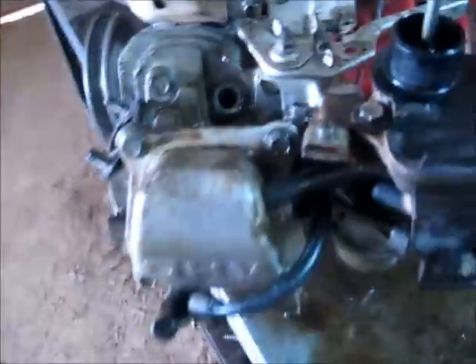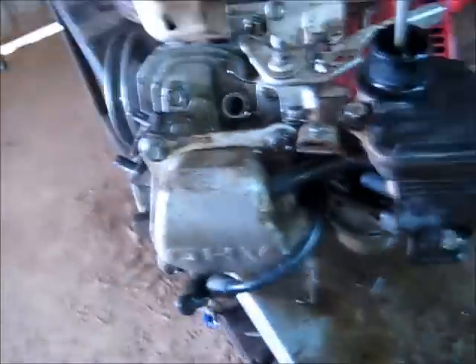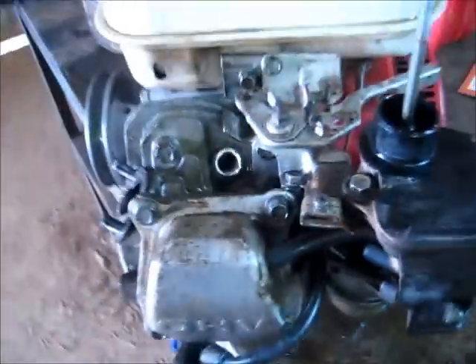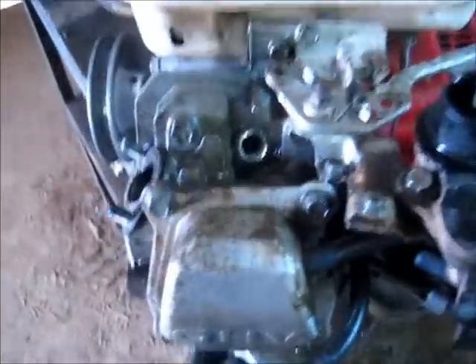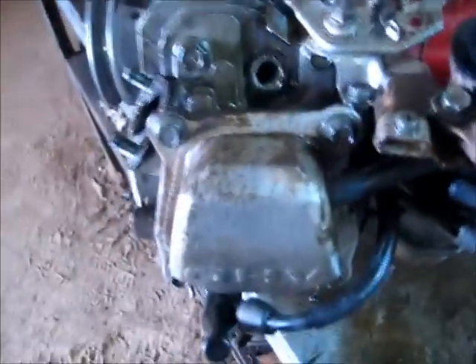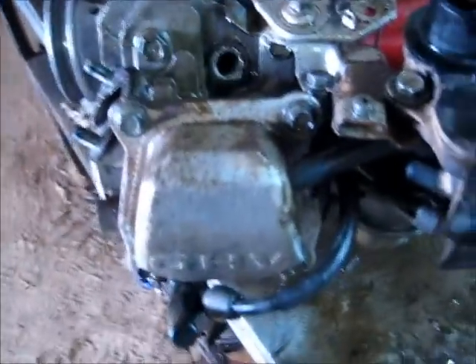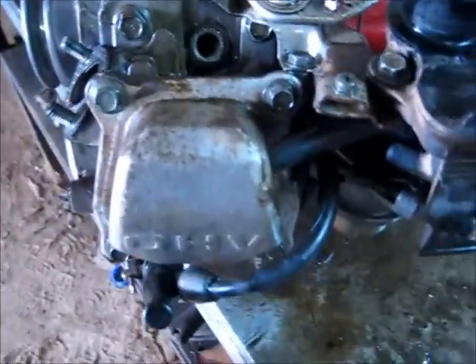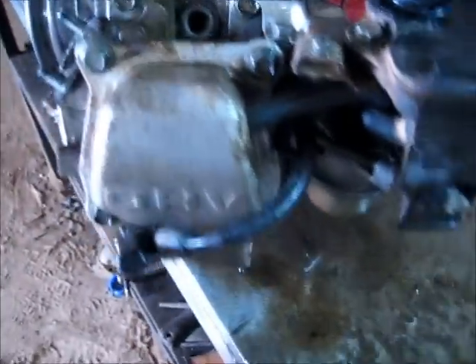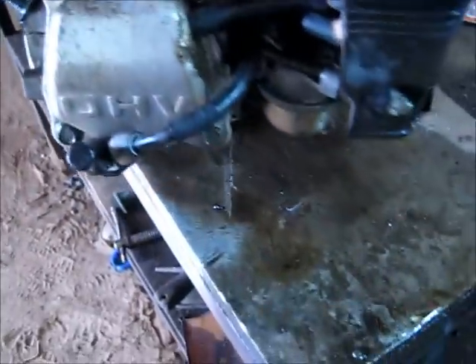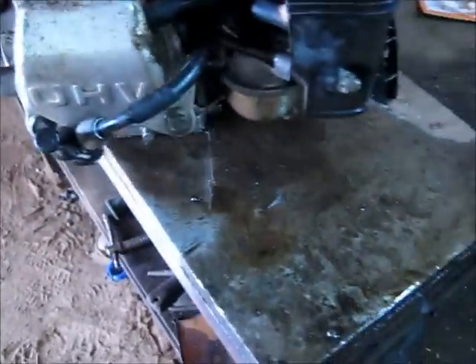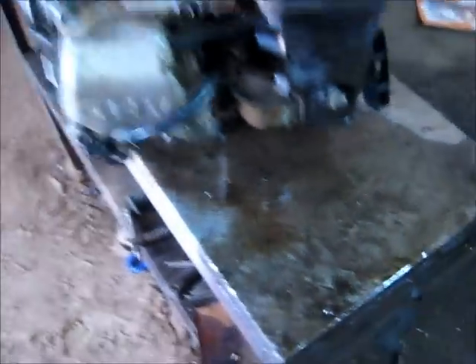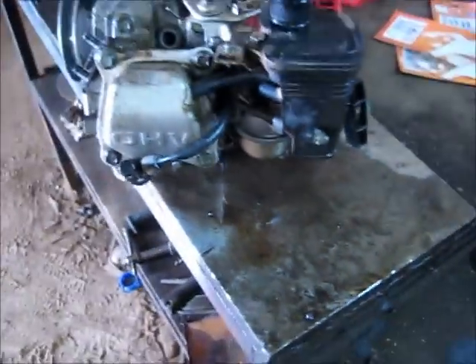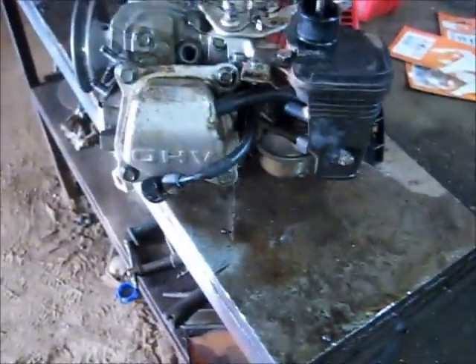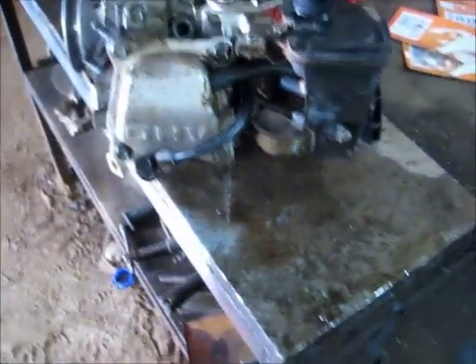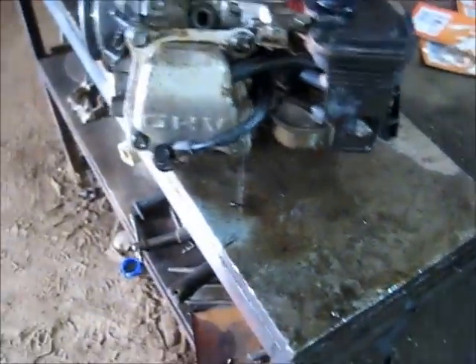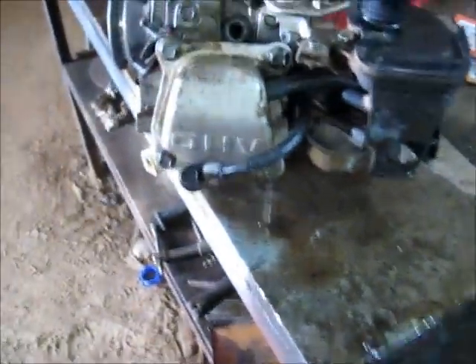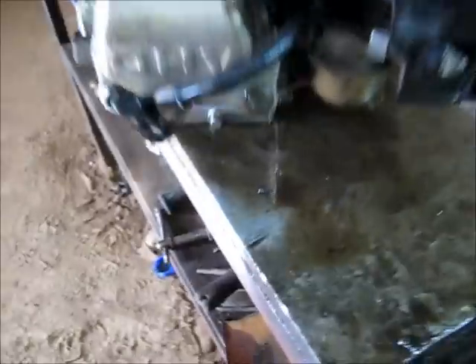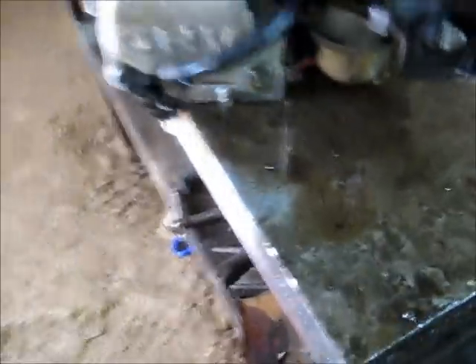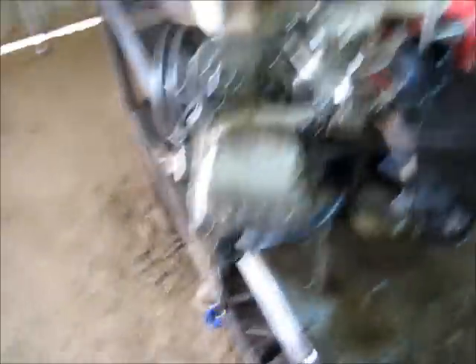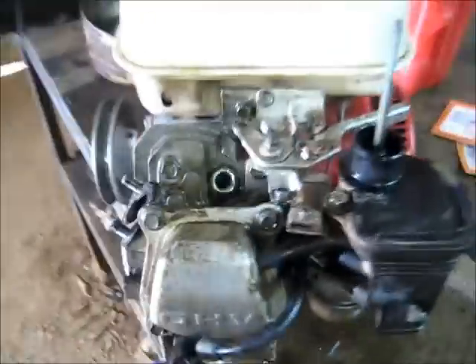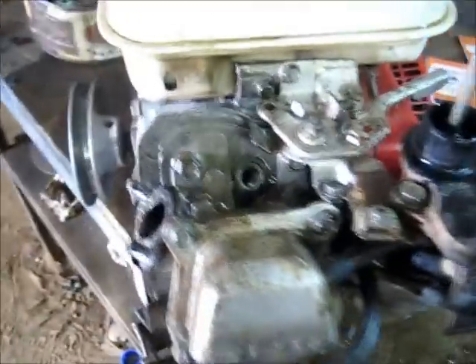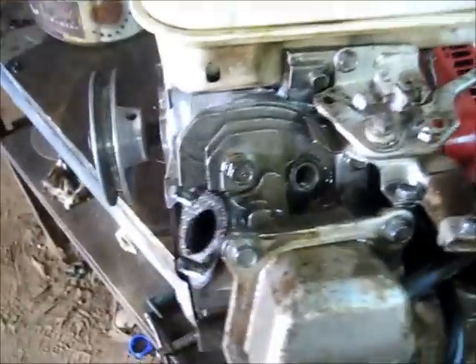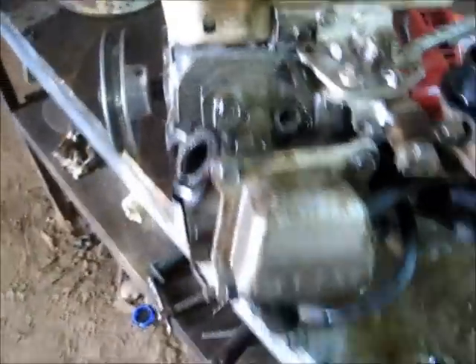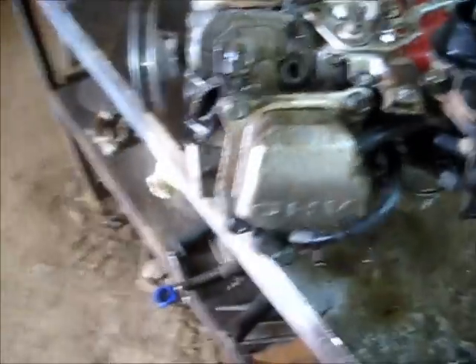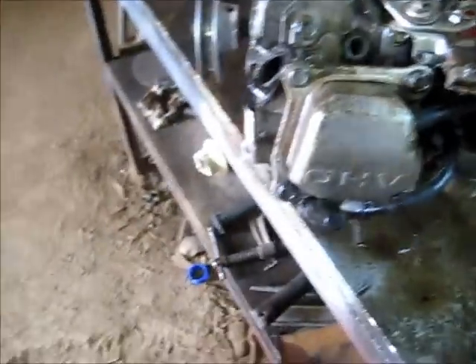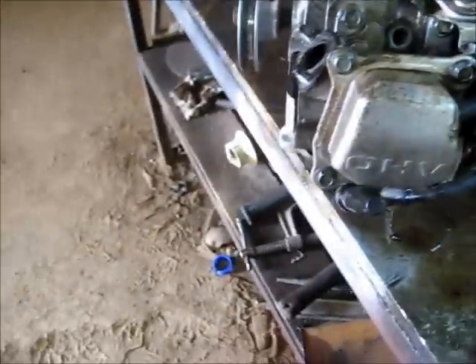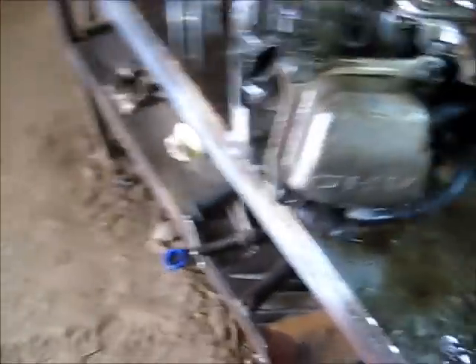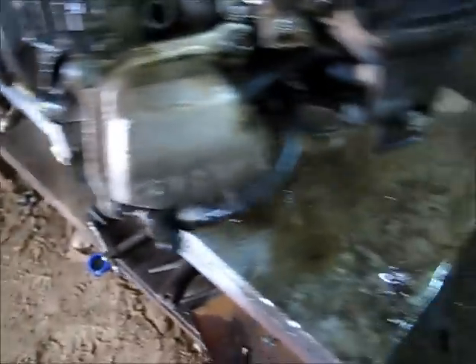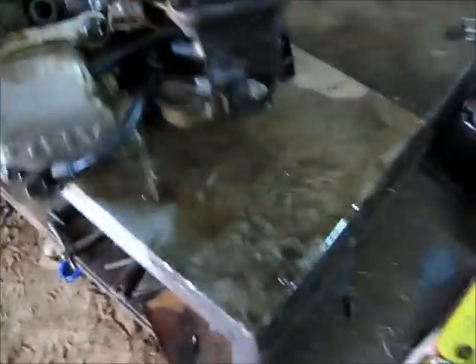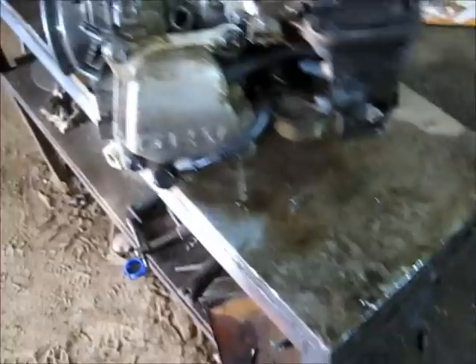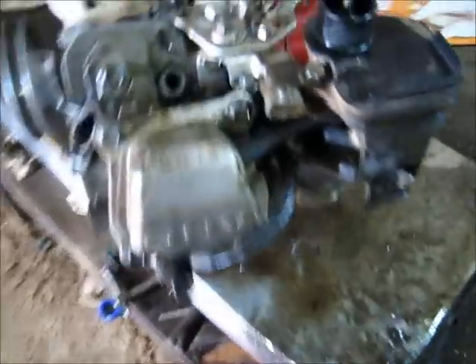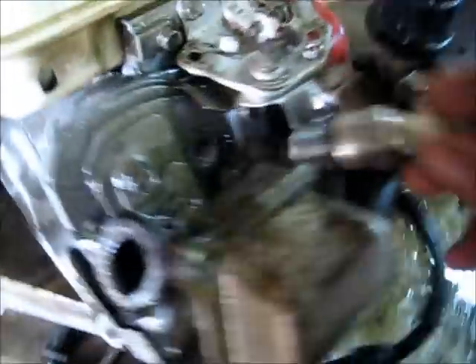Shouldn't blow any white smoke at all now. That's gonna run good. So let's put it back together, fuel it up, and see how she runs.